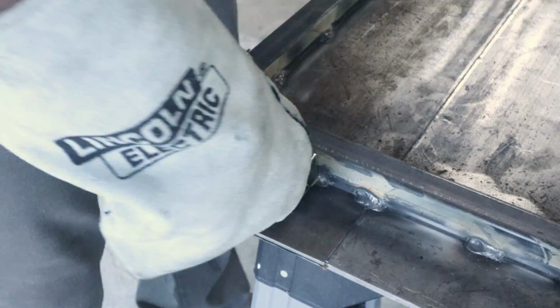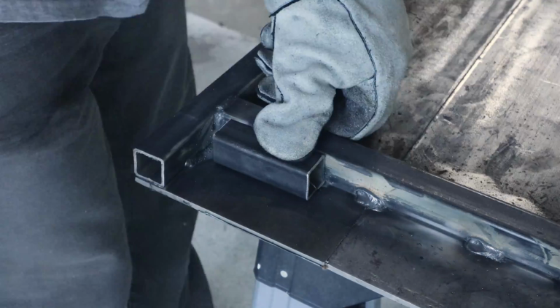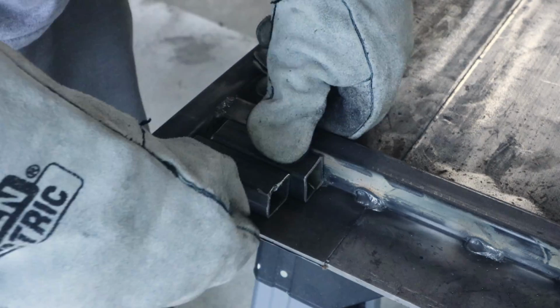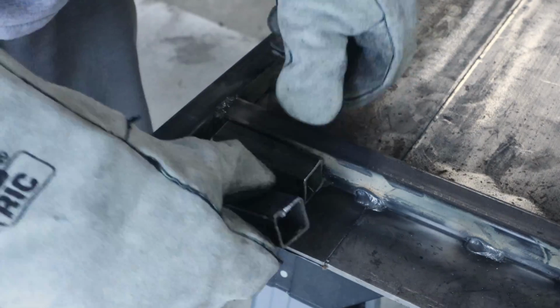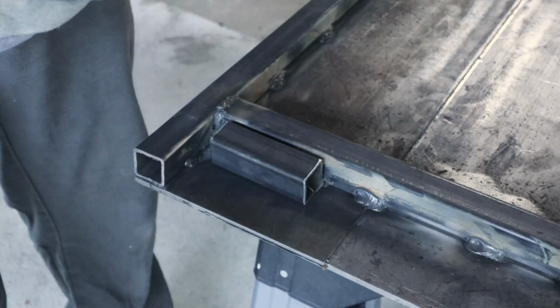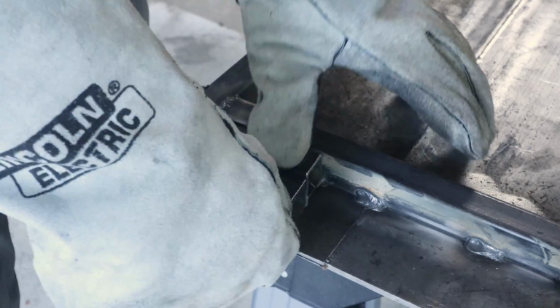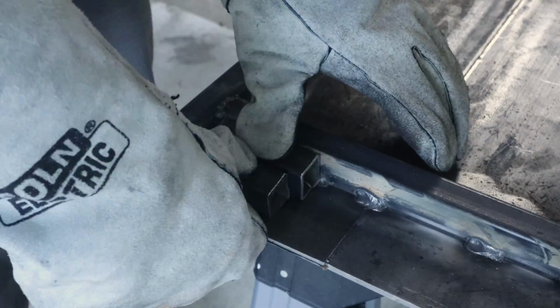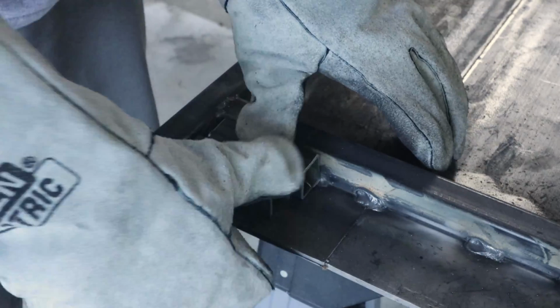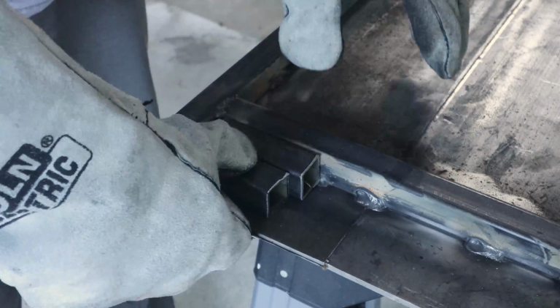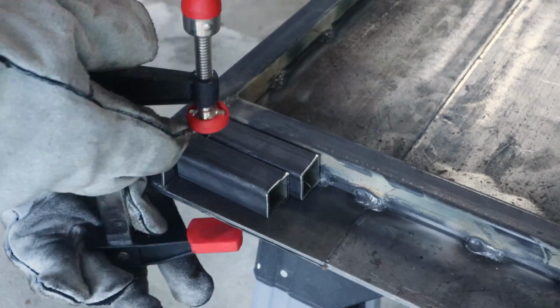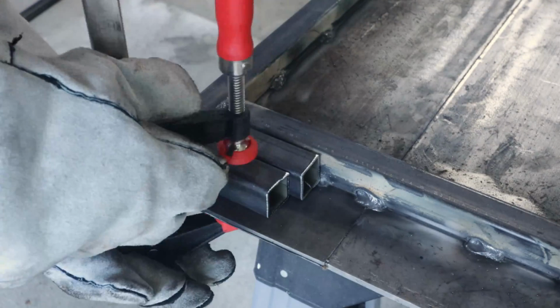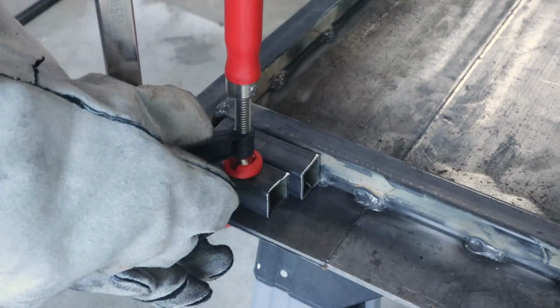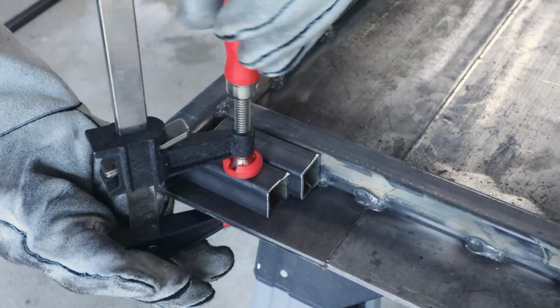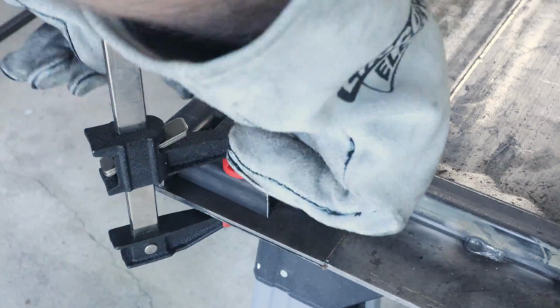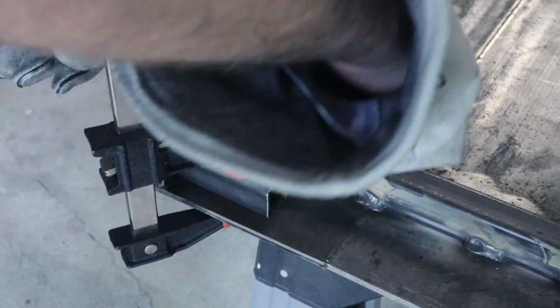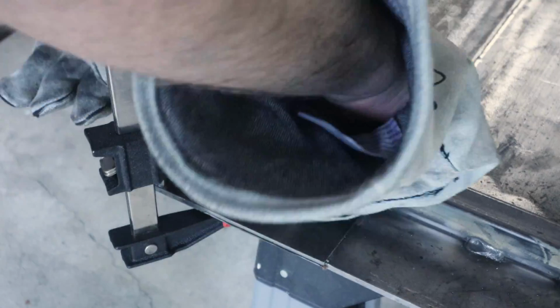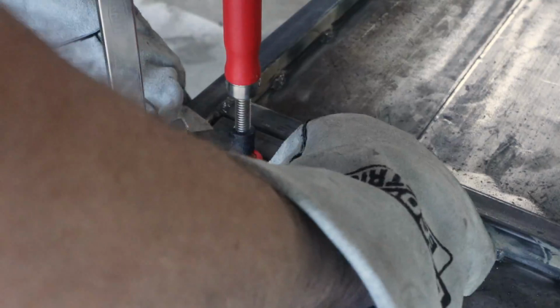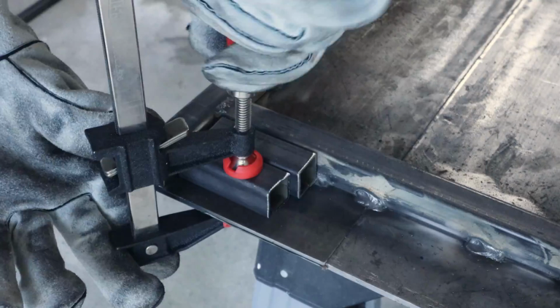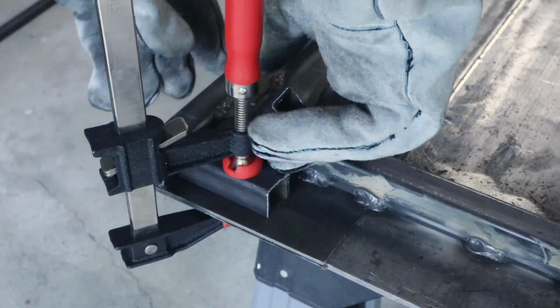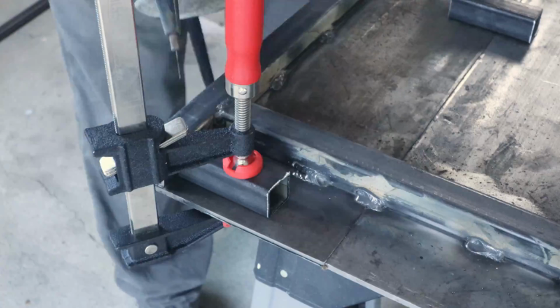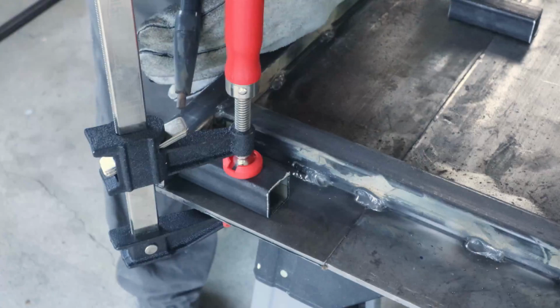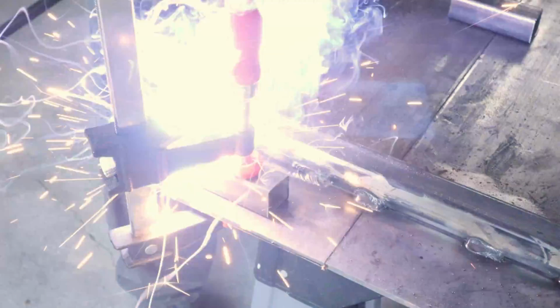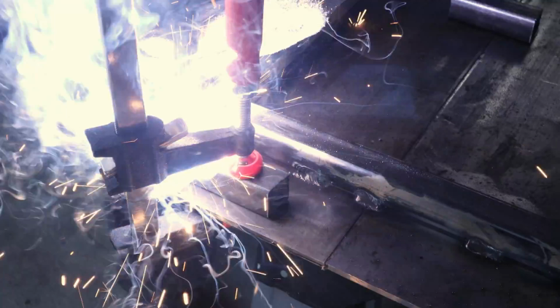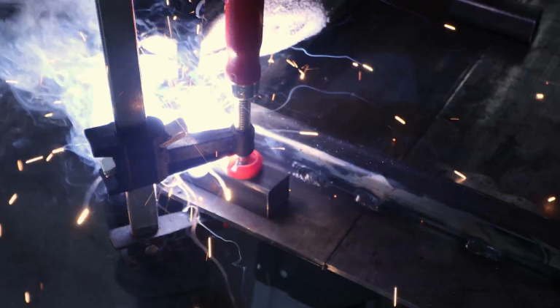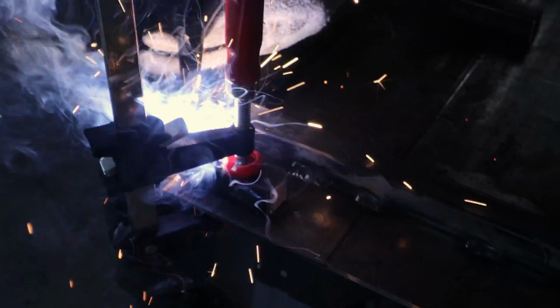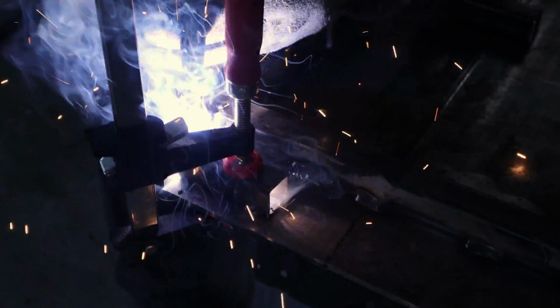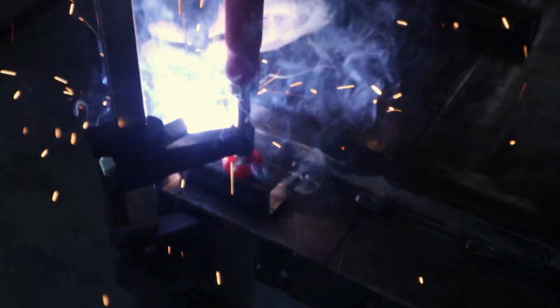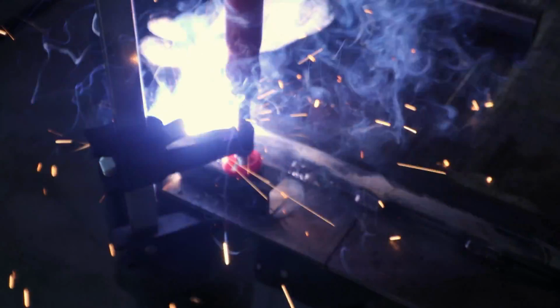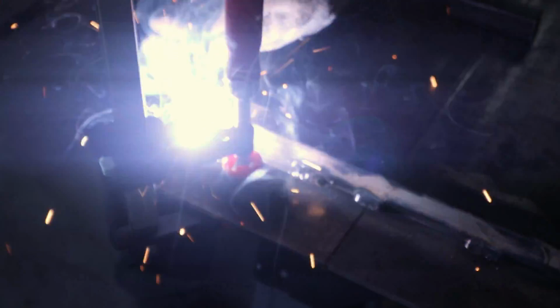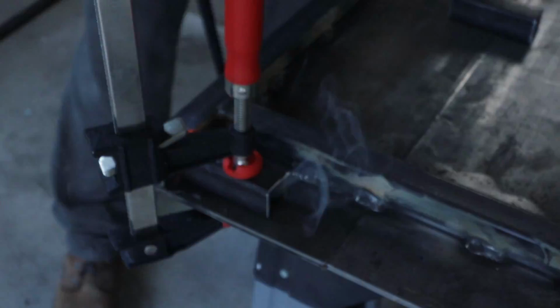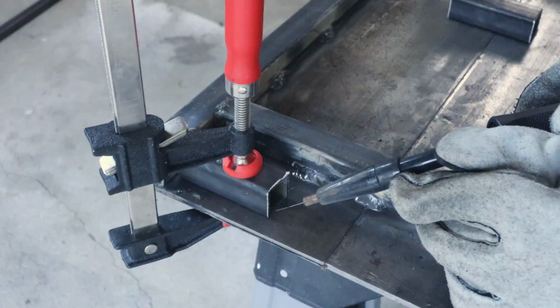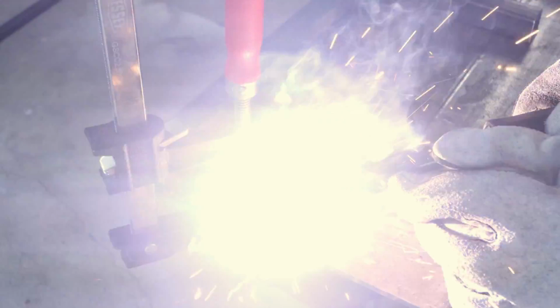Now it's time to attach the pieces that the legs will use to pivot against. If you build one of these for yourself, you may want to drill the pivot hole before welding everything up, as that will be easier than what I ended up doing later on.